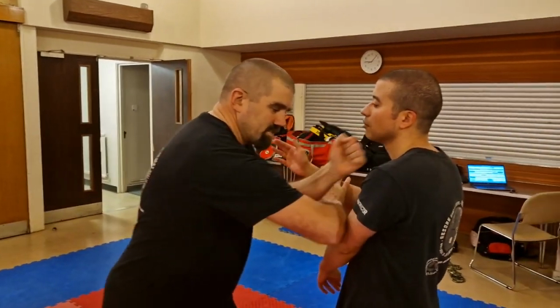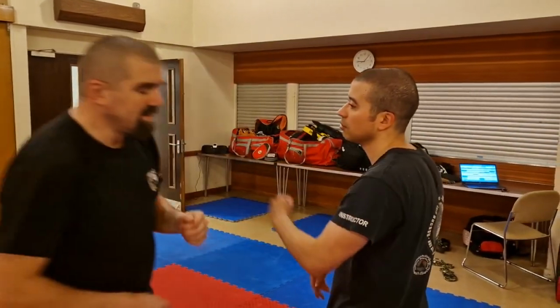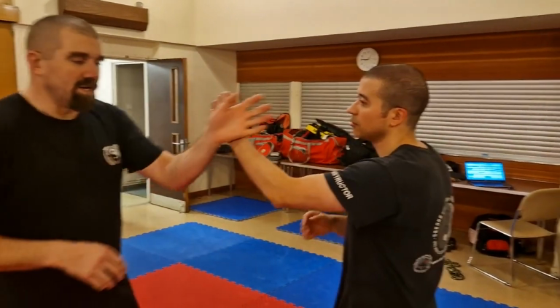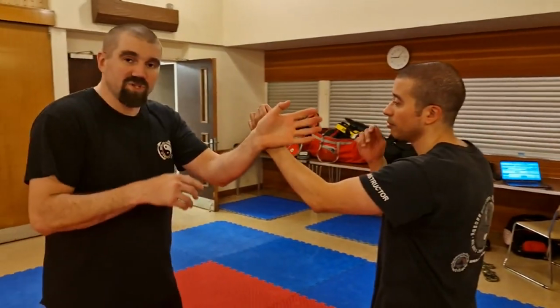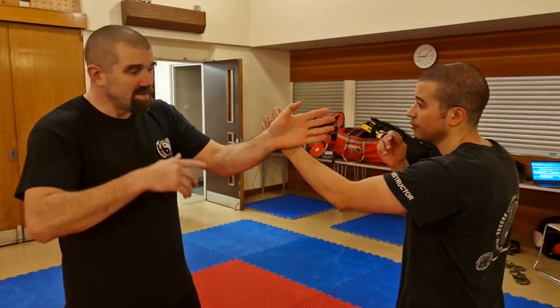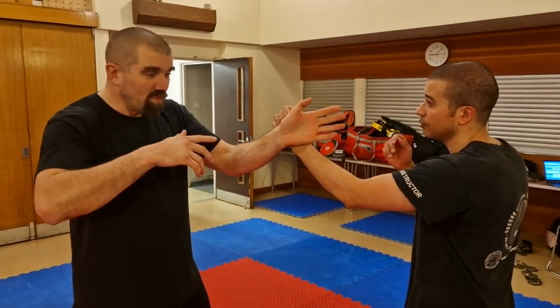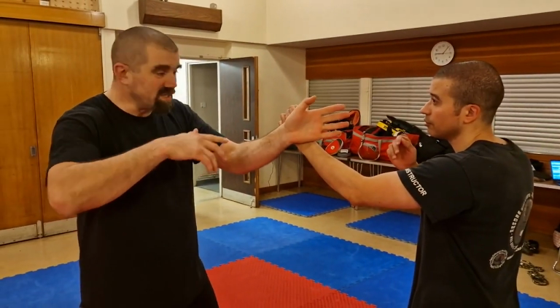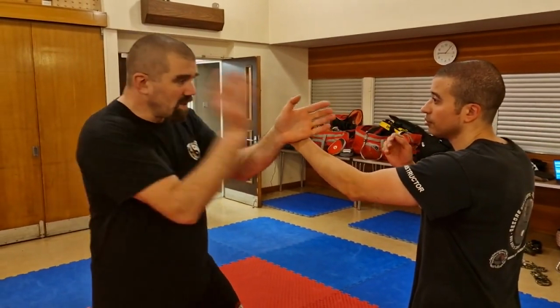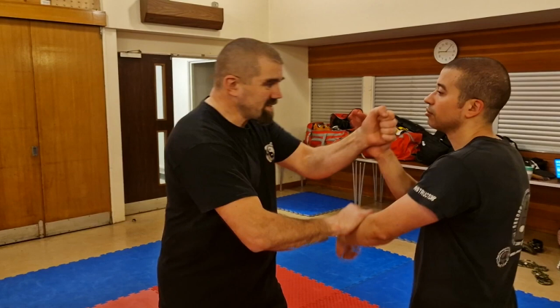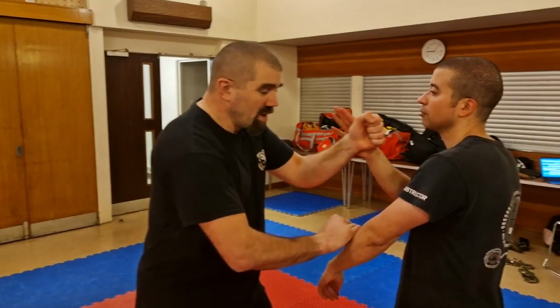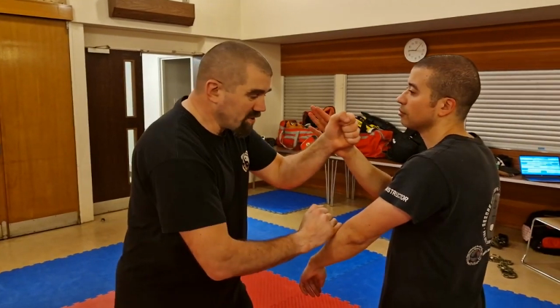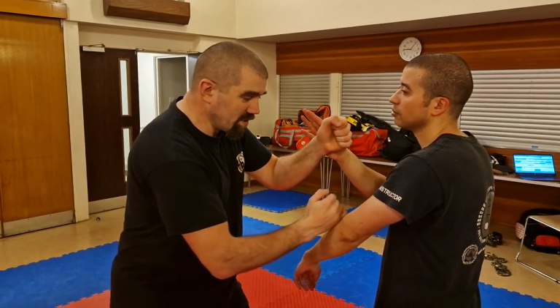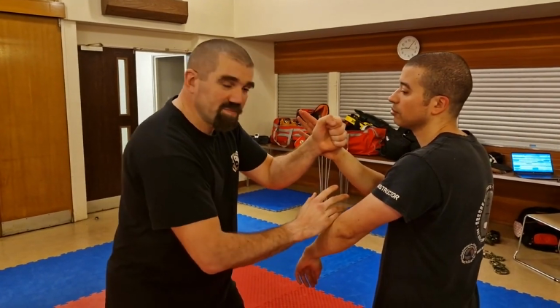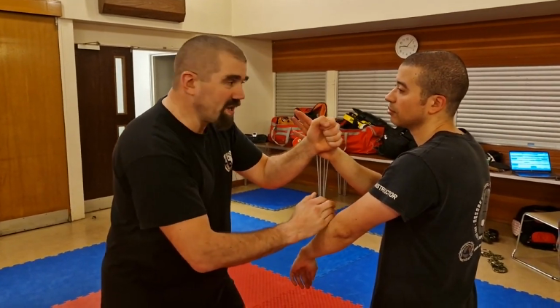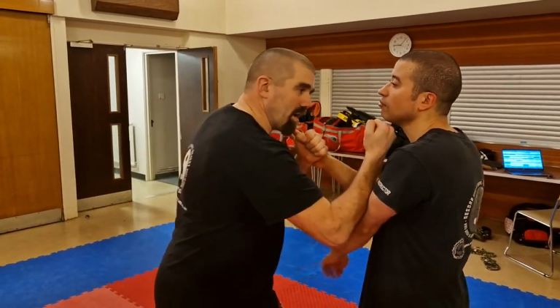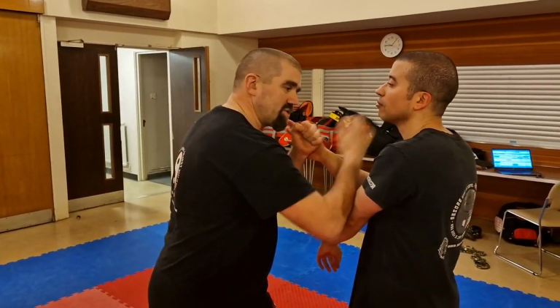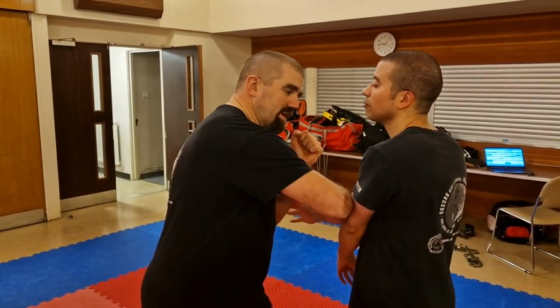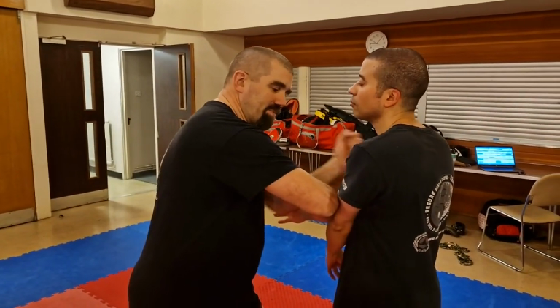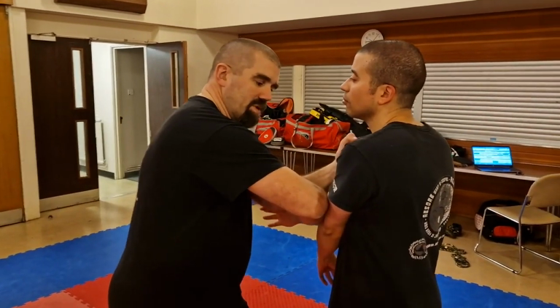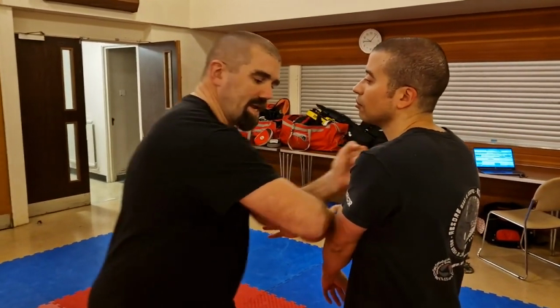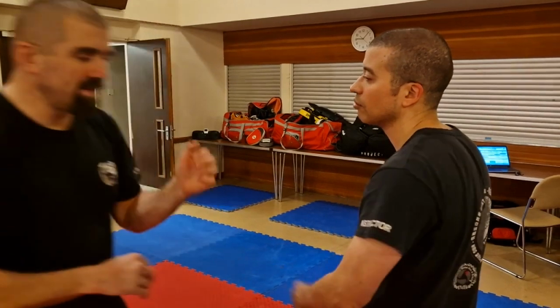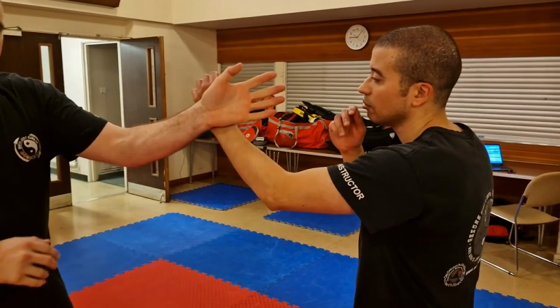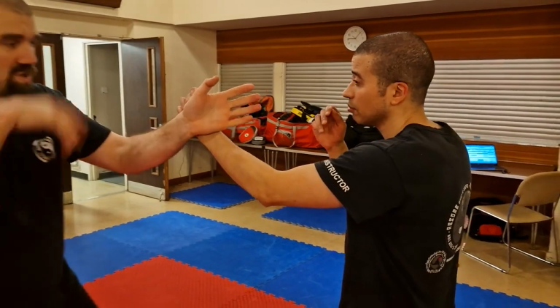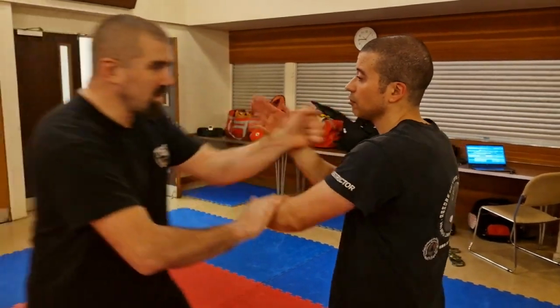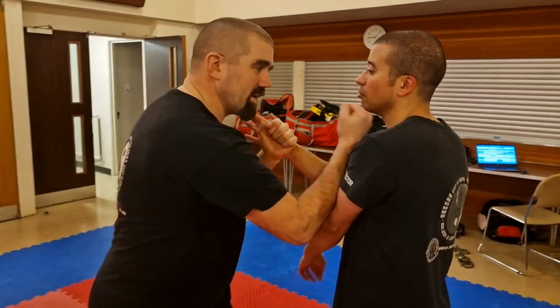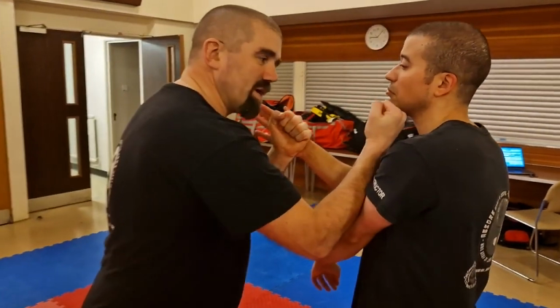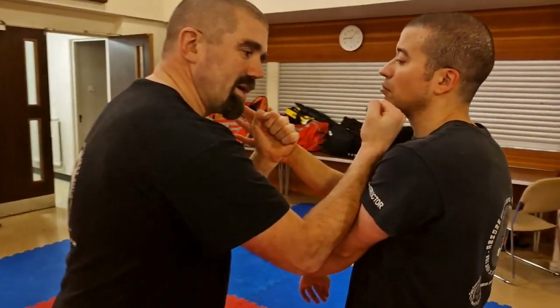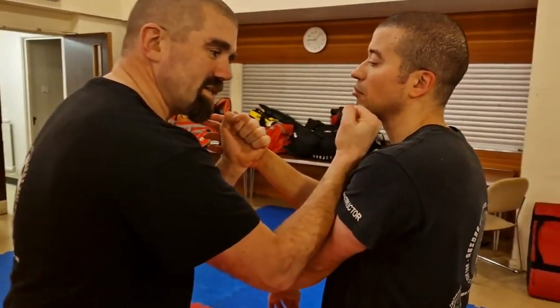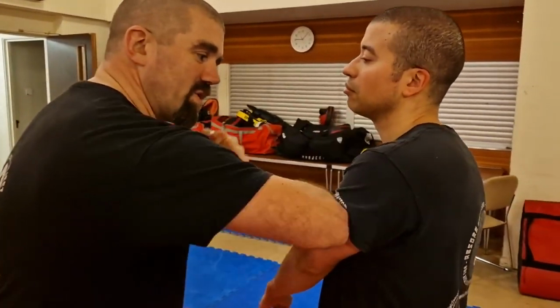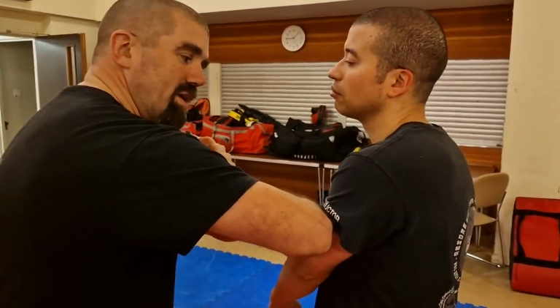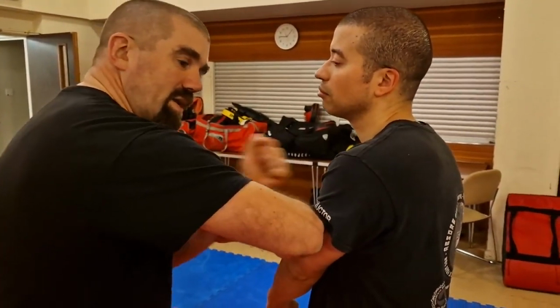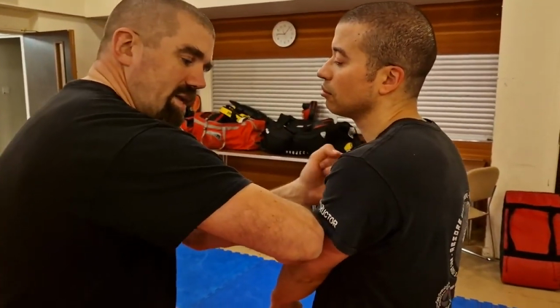Number two is almost identical: pack sound, and I put on the sop block here, I punch, and then I track again here. So number two: I come up here with an intercepting strike, then down here.